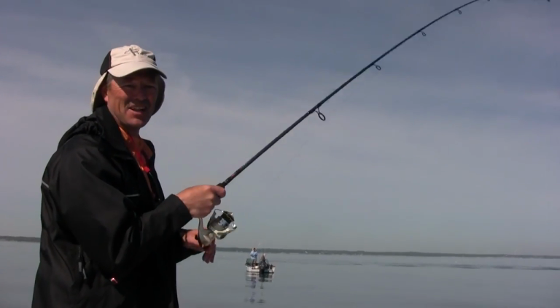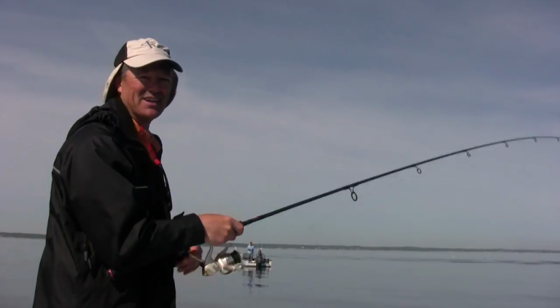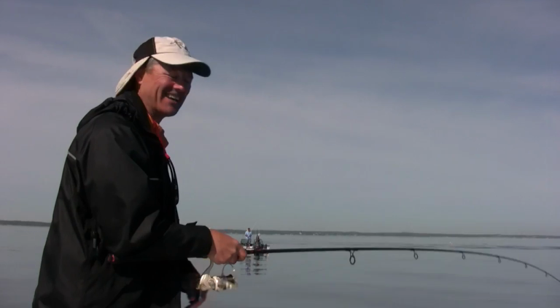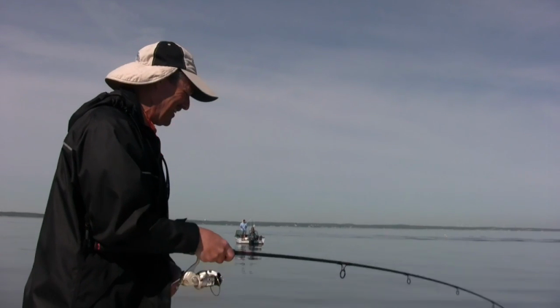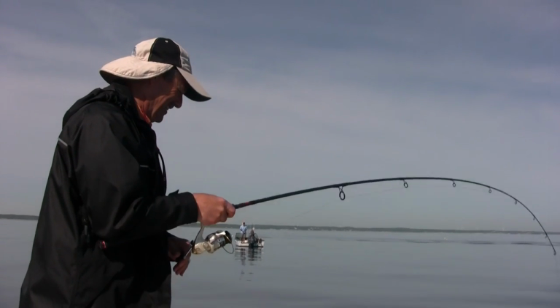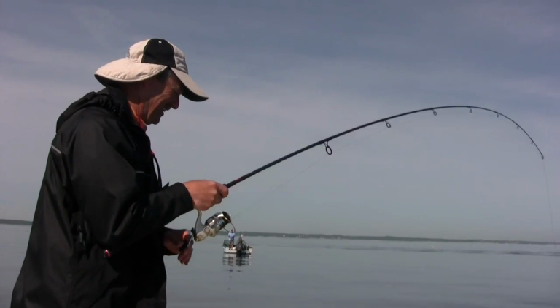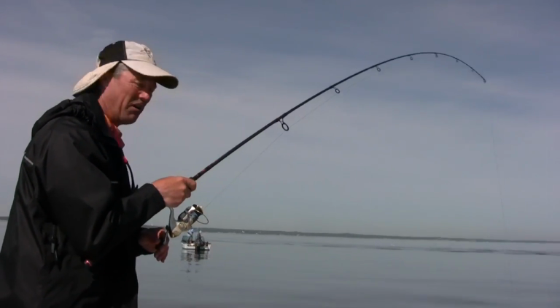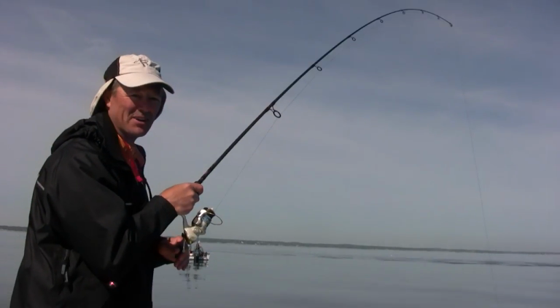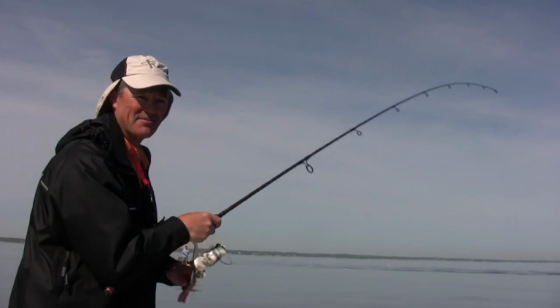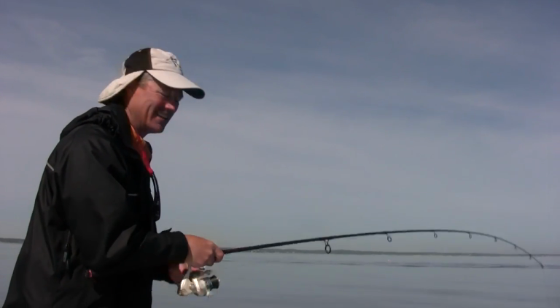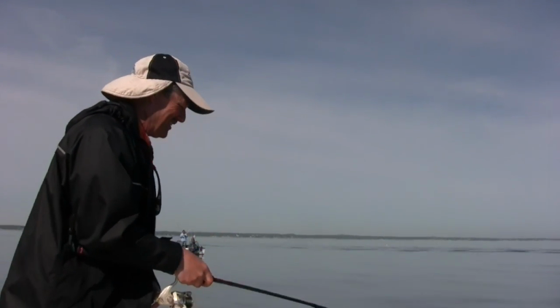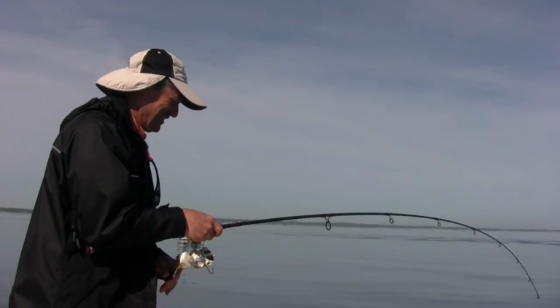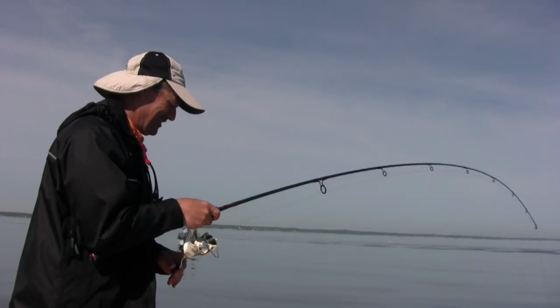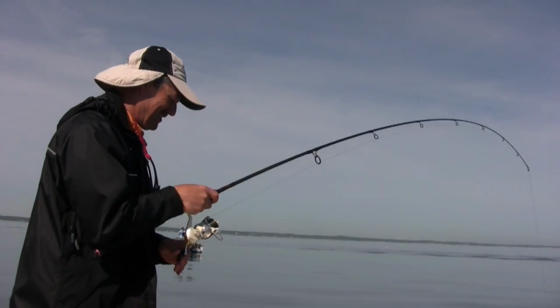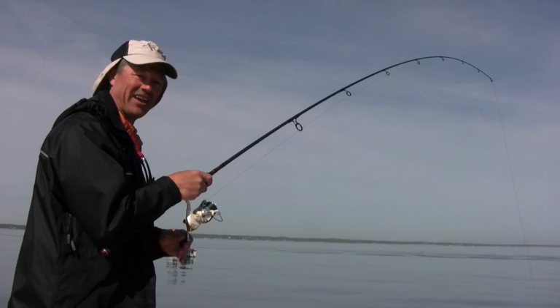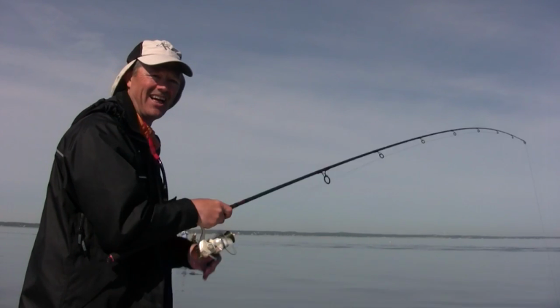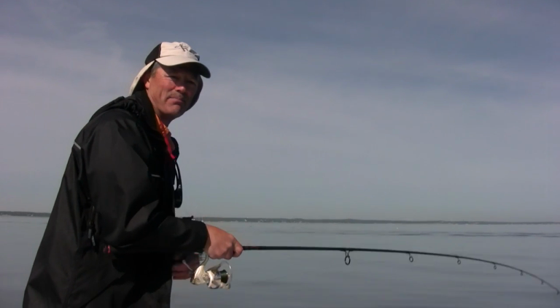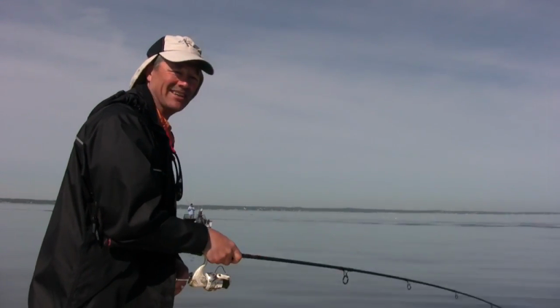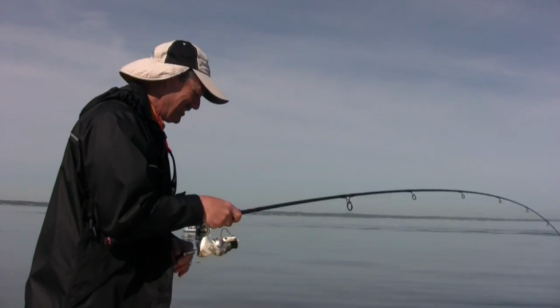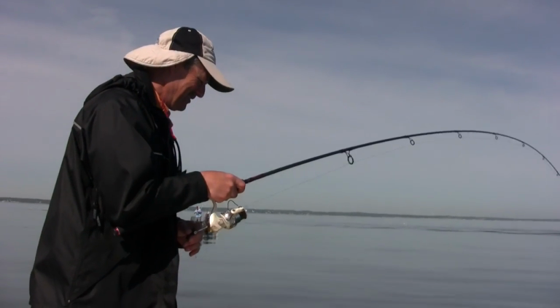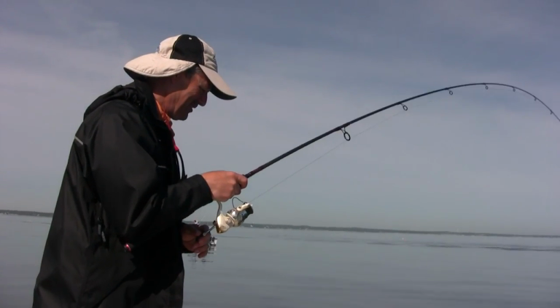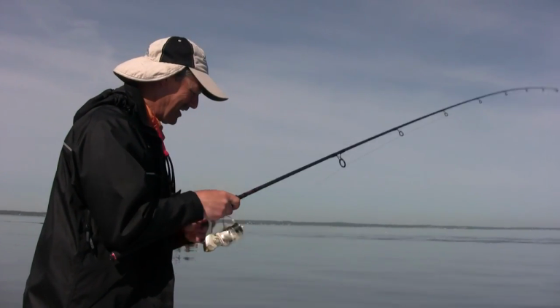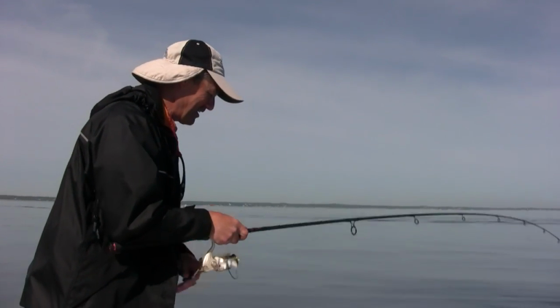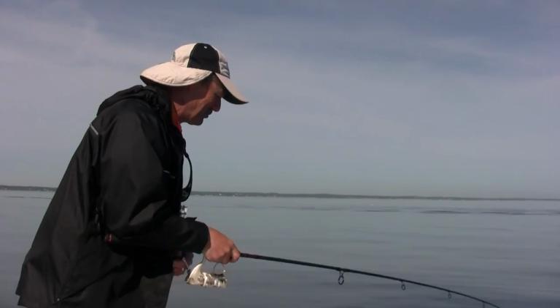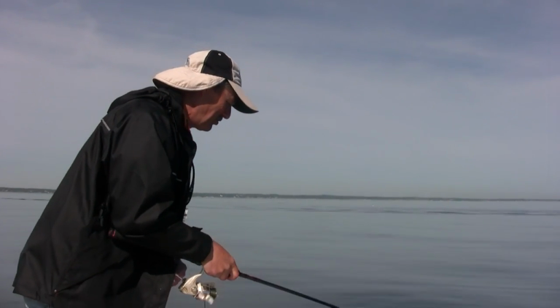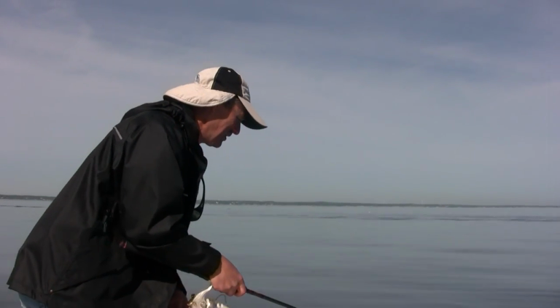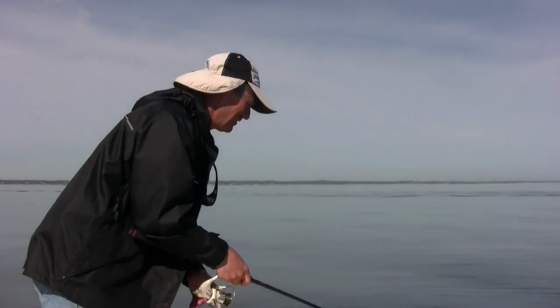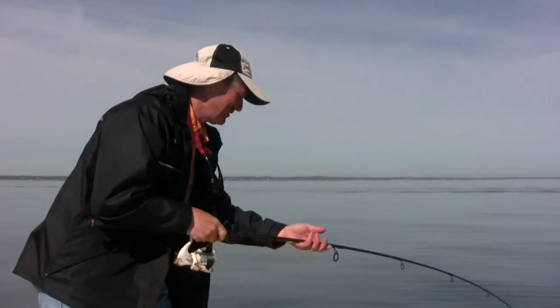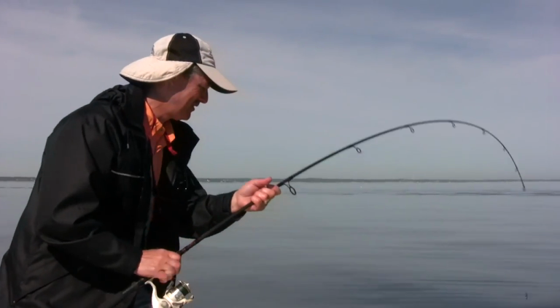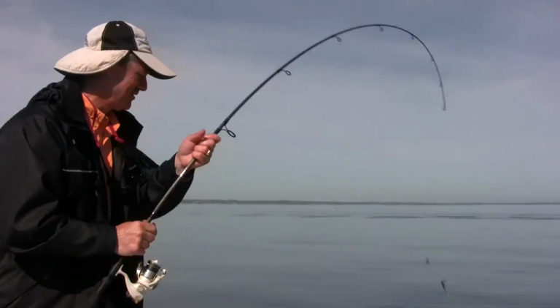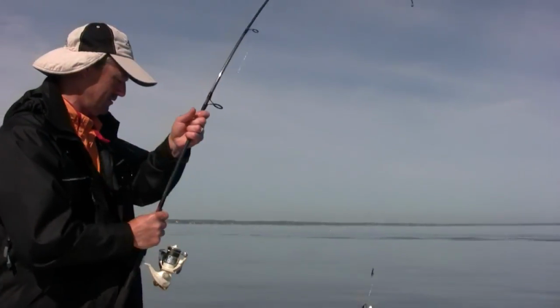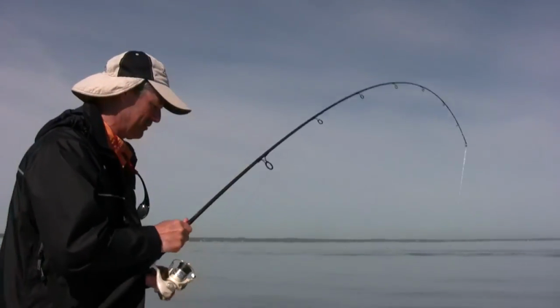You know, with these fish it's not about the fight — it's all about the fish. They don't fight much, they come in like logs. Like a log, like a boot.